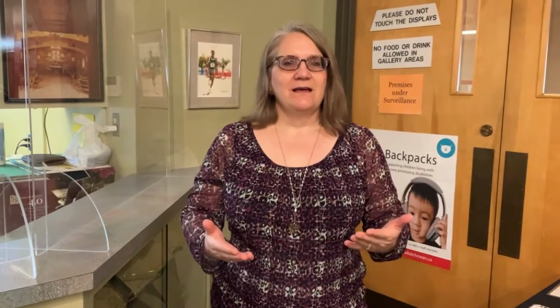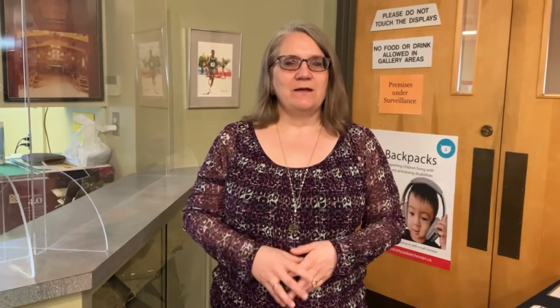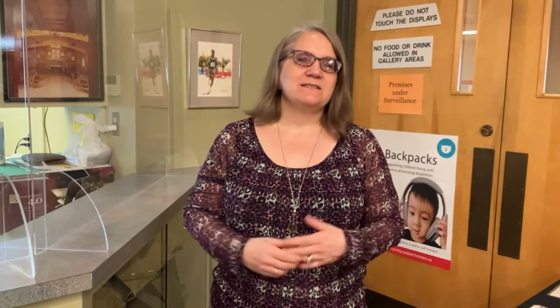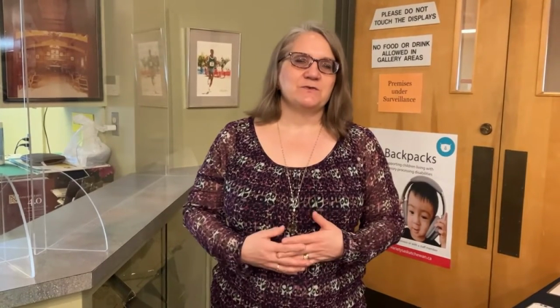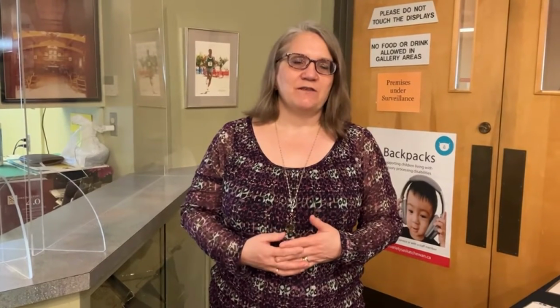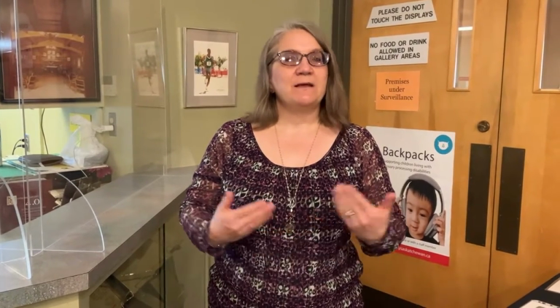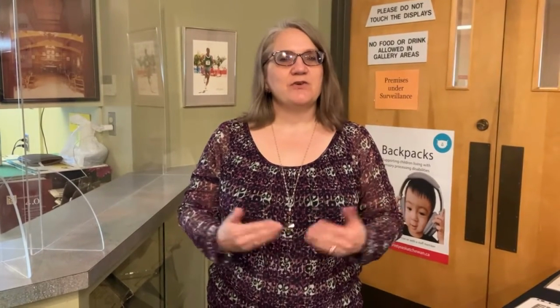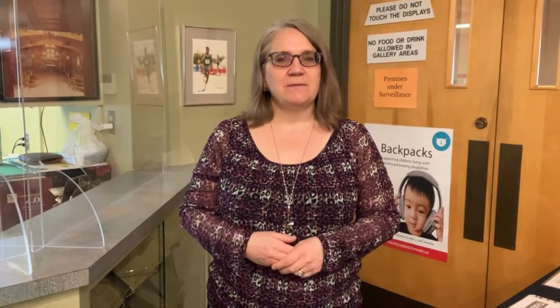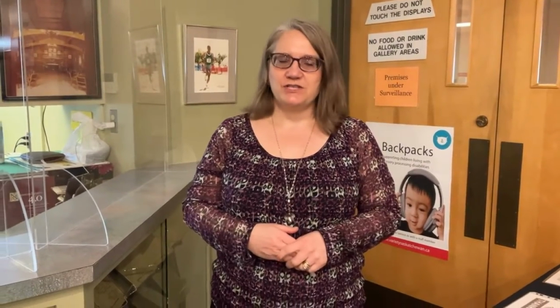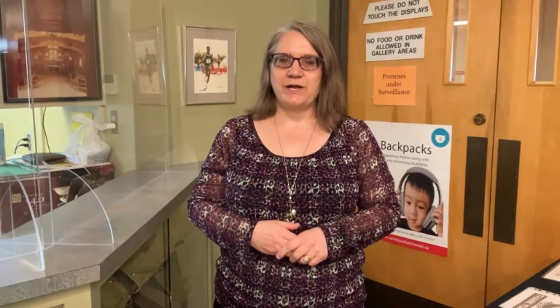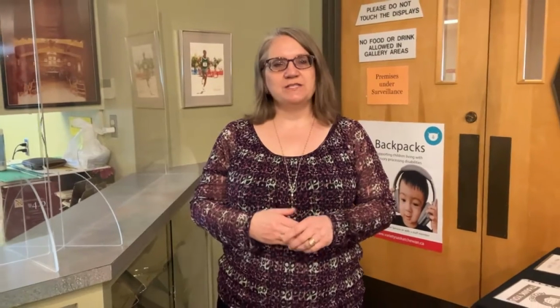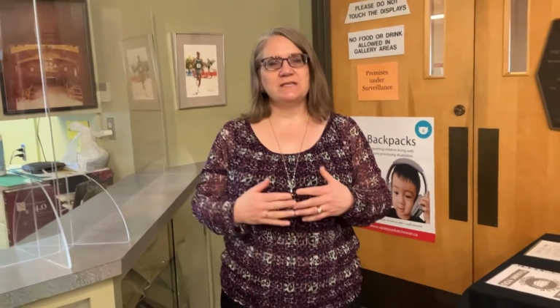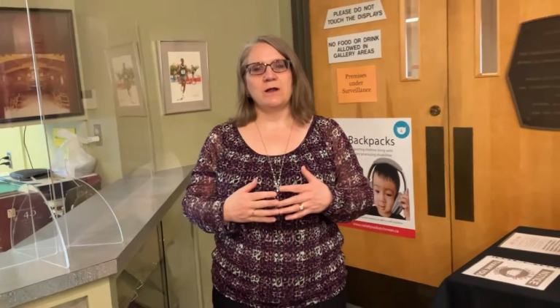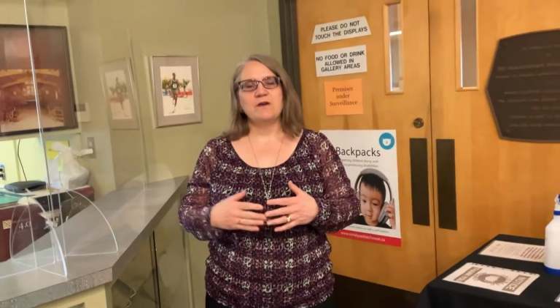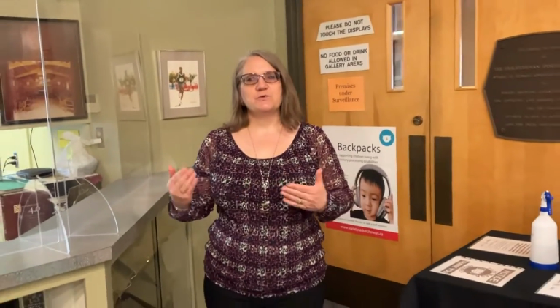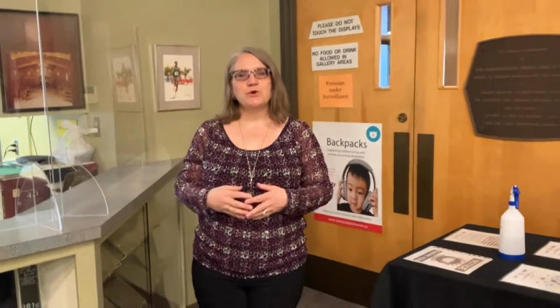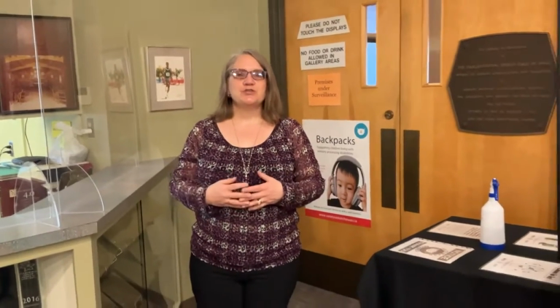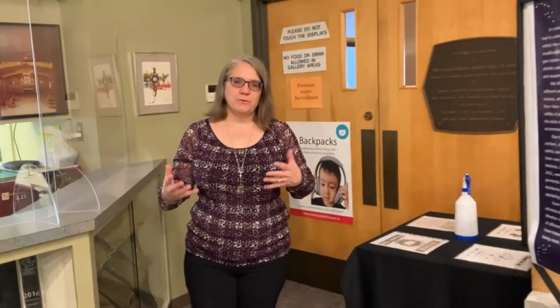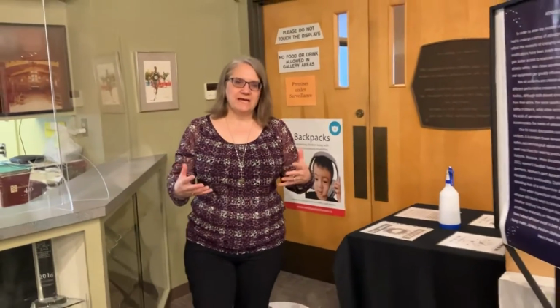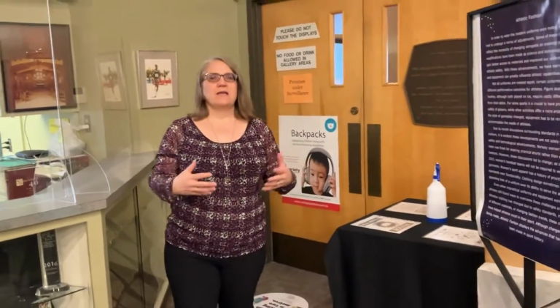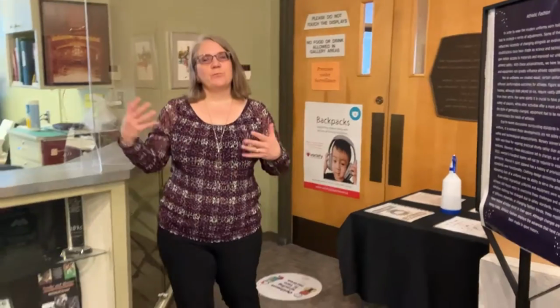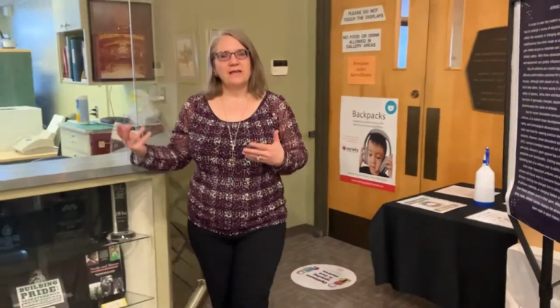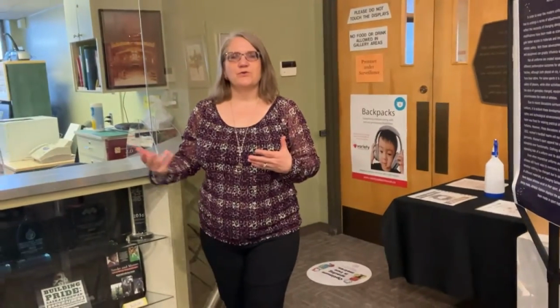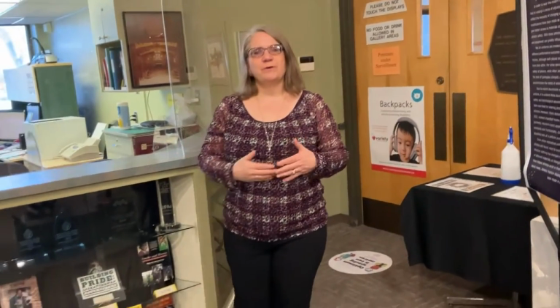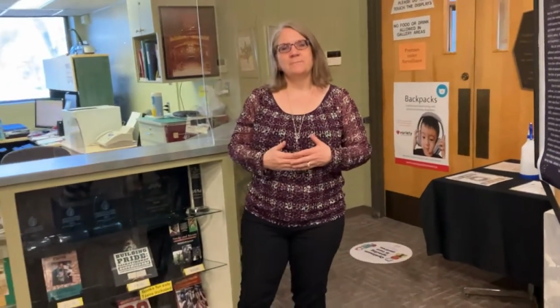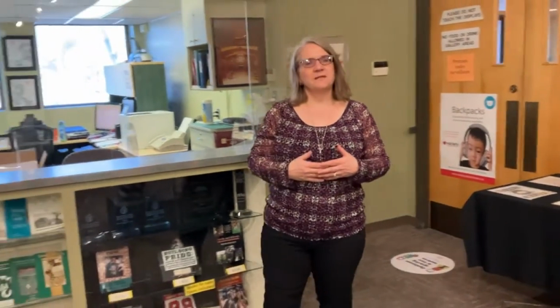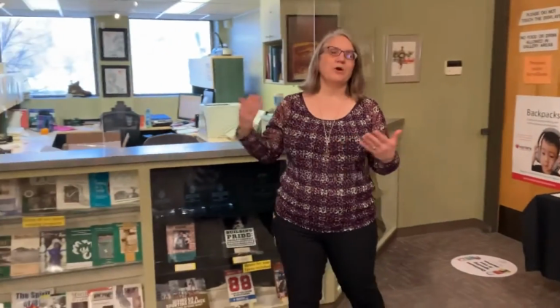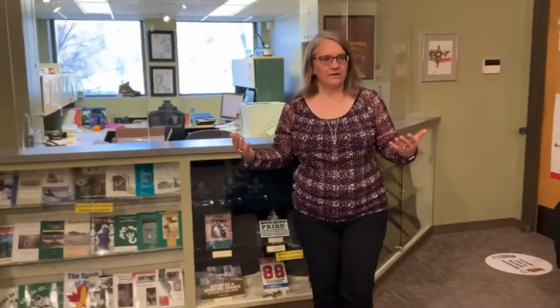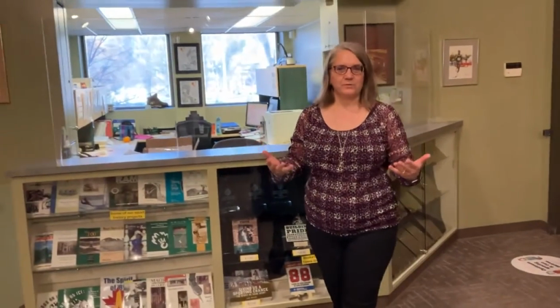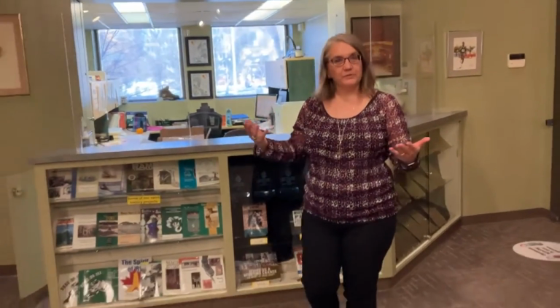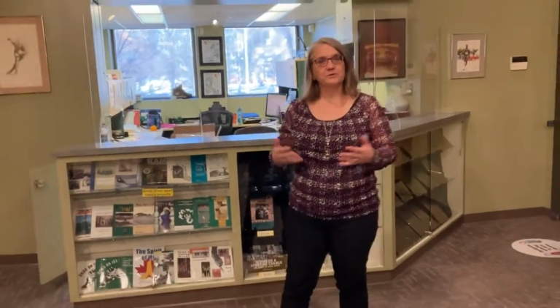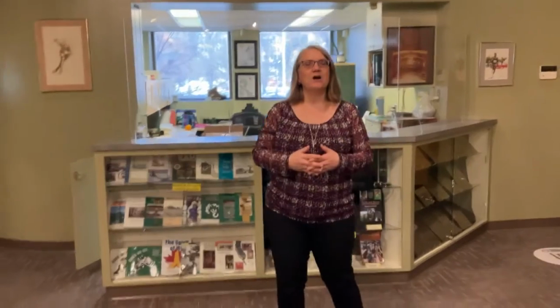Hi everybody, welcome to the Saskatchewan Sports Hall of Fame. My name is Vicki Kroos, I am the Education Coordinator and I just wanted to take you on a brief virtual tour to show you what it would be like if you brought your class or your group to be part of the free virtual tours that we offer.